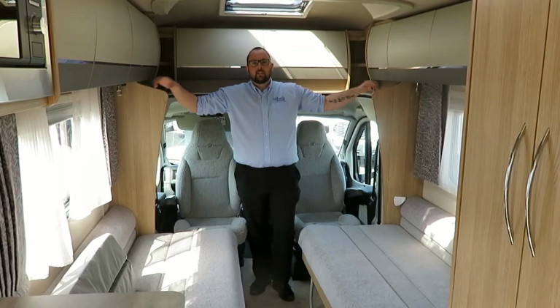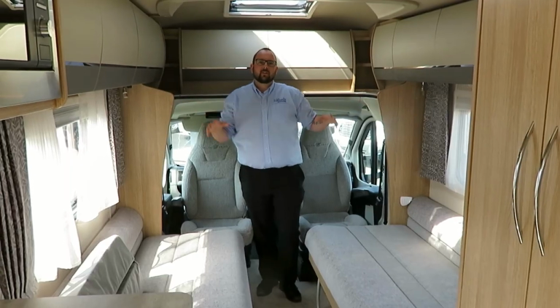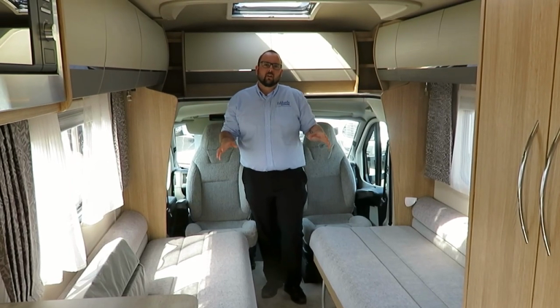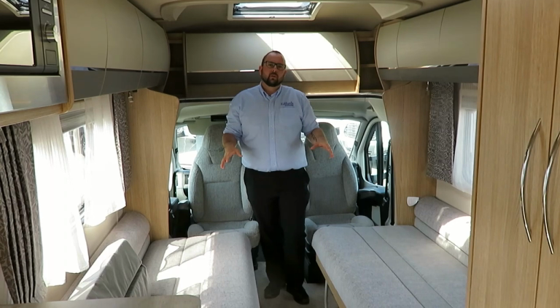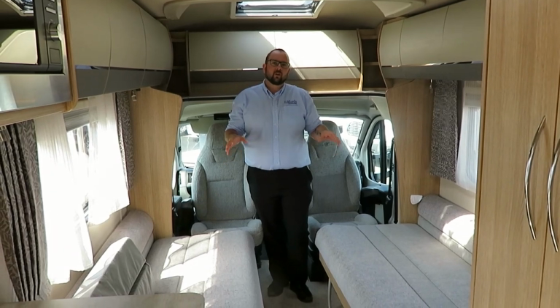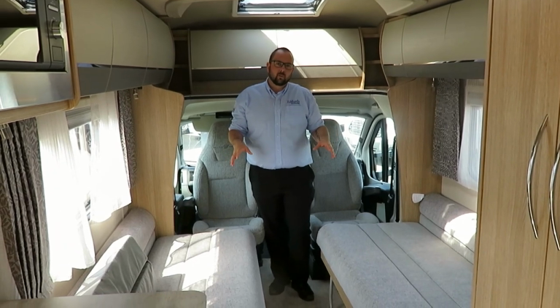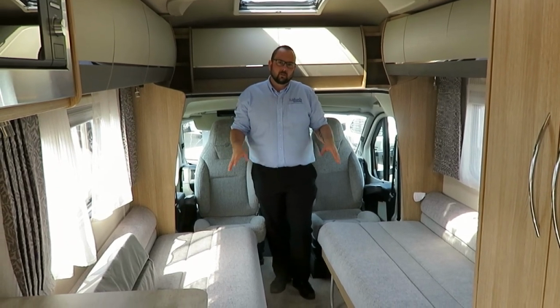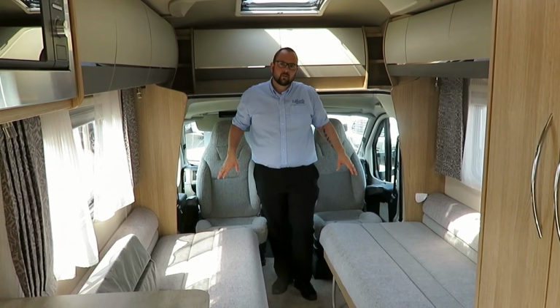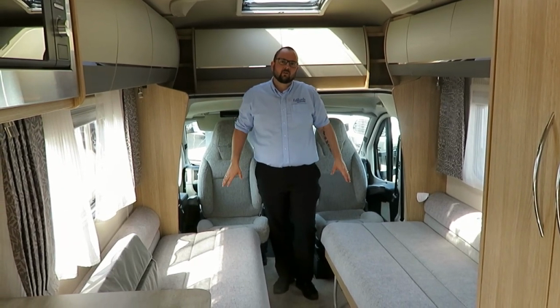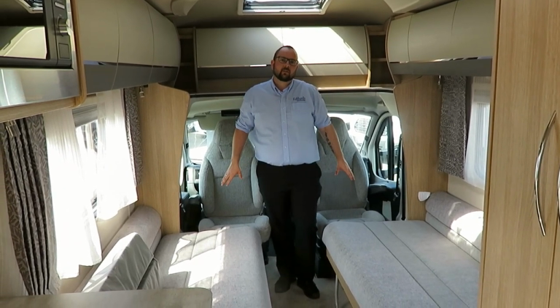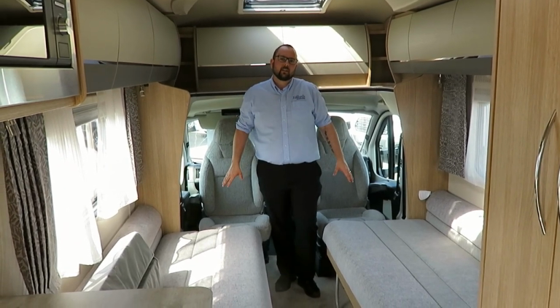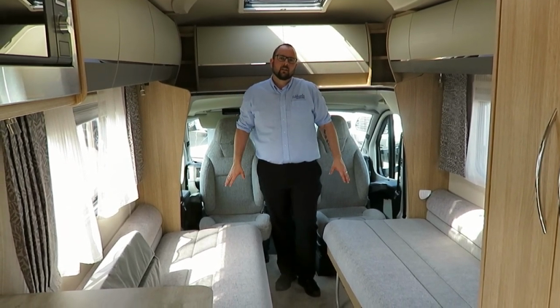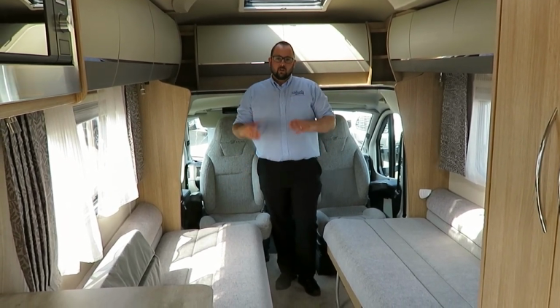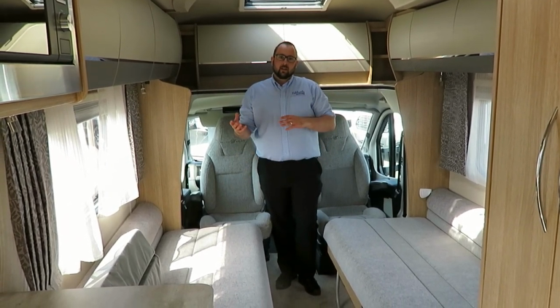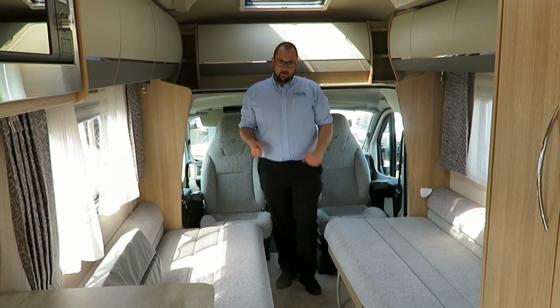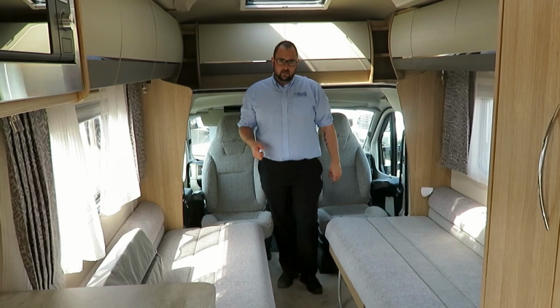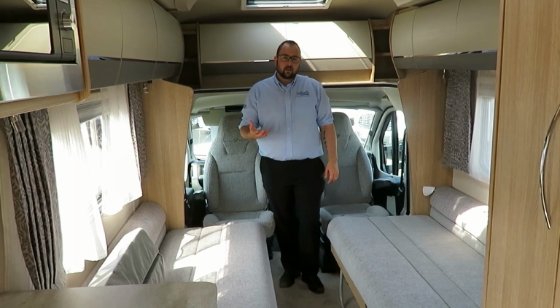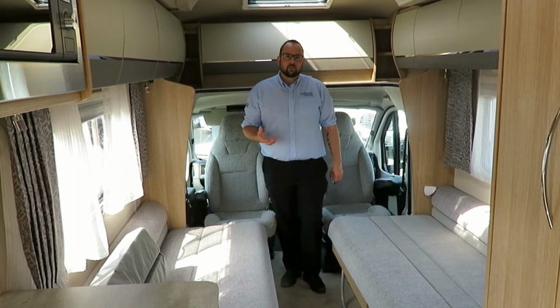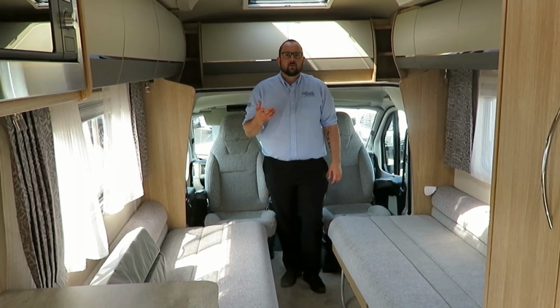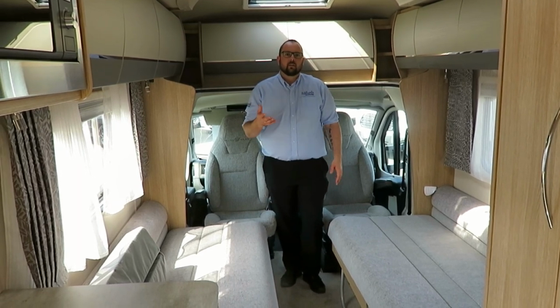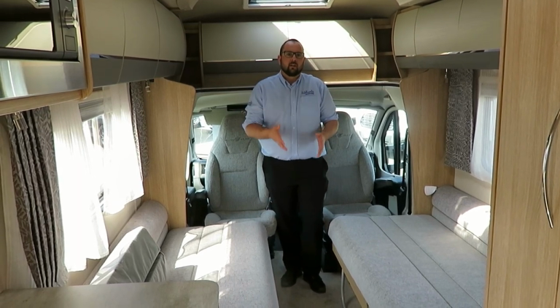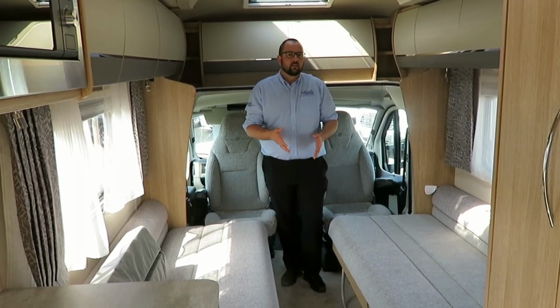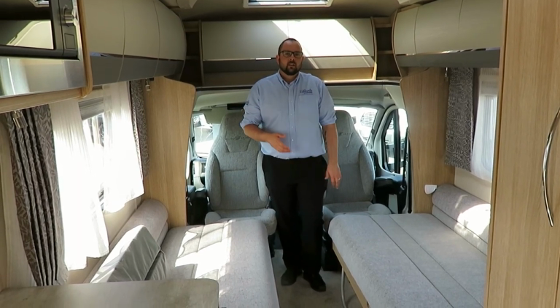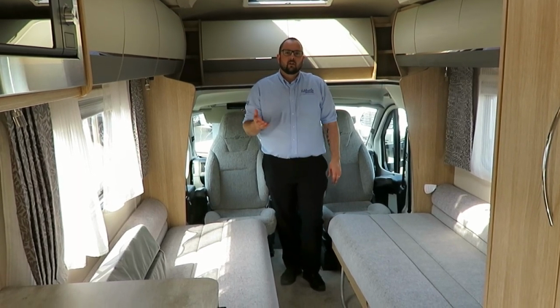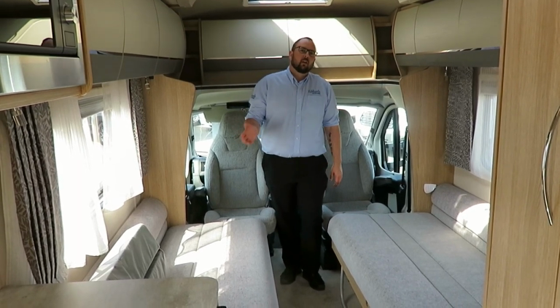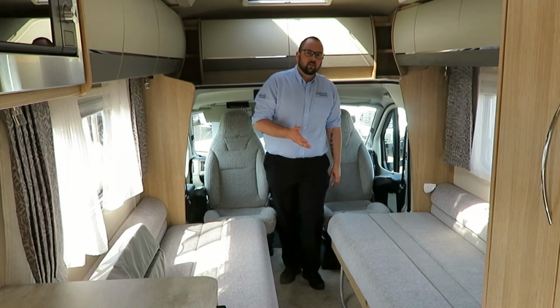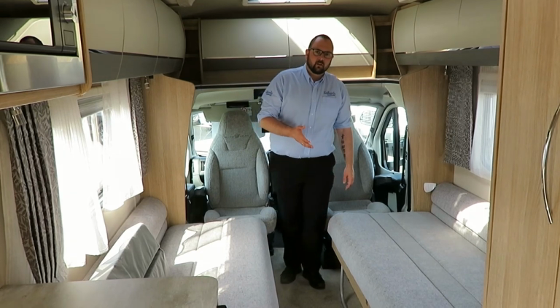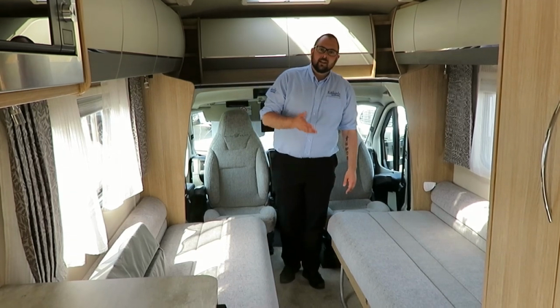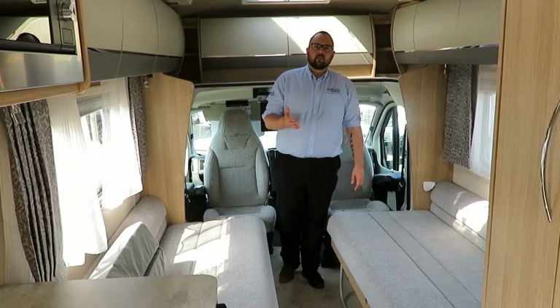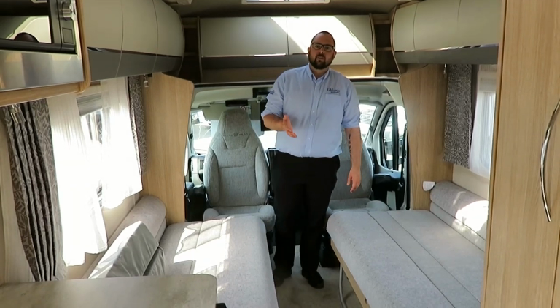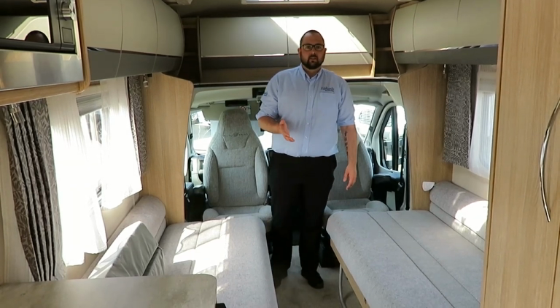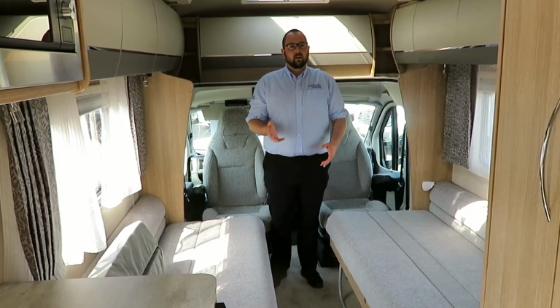These two bench seats are long enough to be used as two single beds, and by swivelling around the two captain's seats you can gain extra leg room. This is a great option as it gives you an access aisle down the centre, so that you don't have to climb over the other person if you need to use the facilities in the middle of the night.